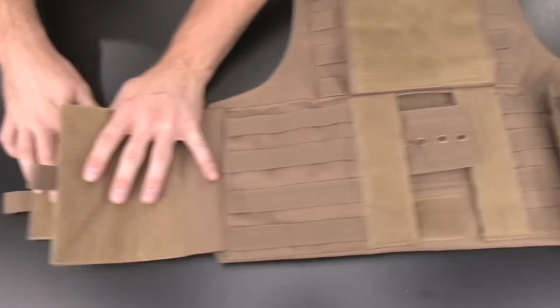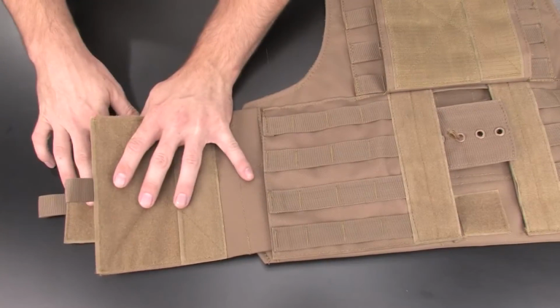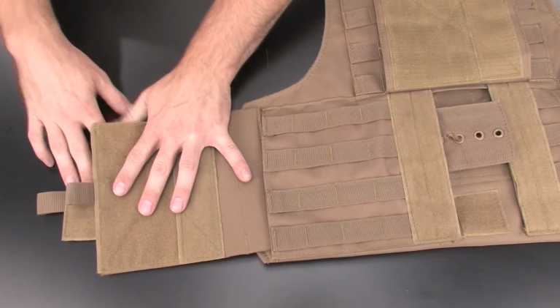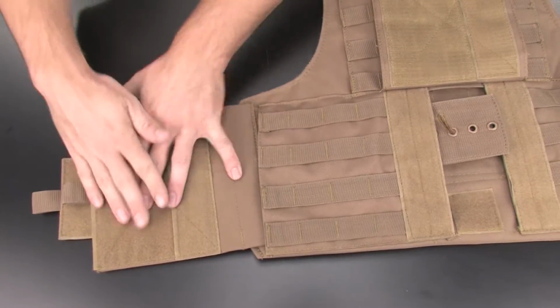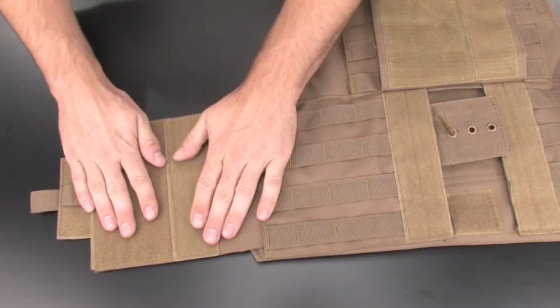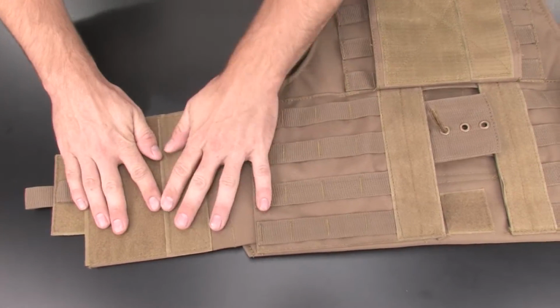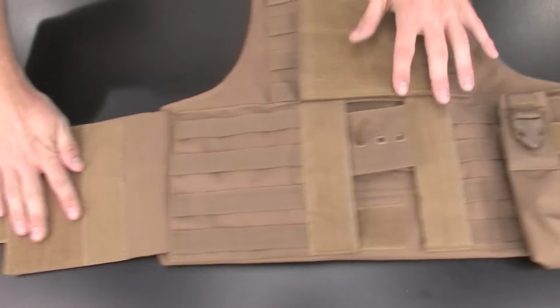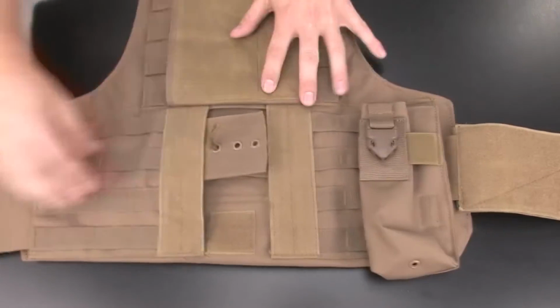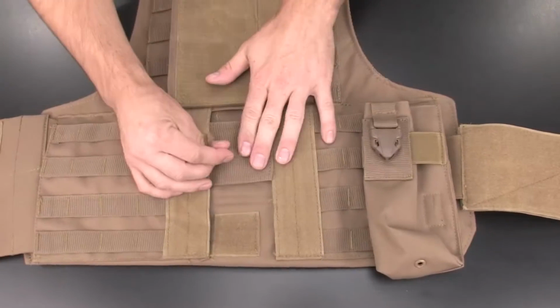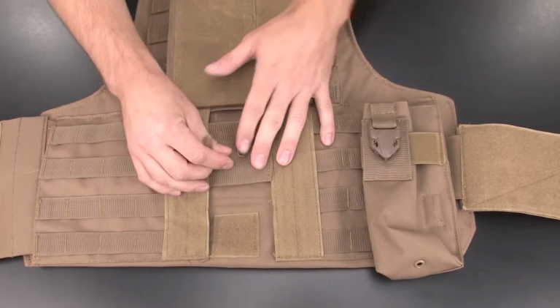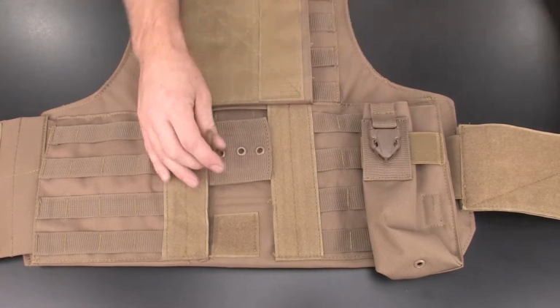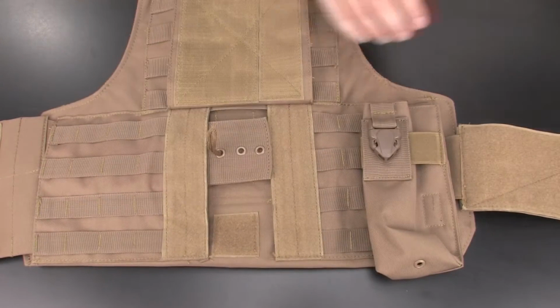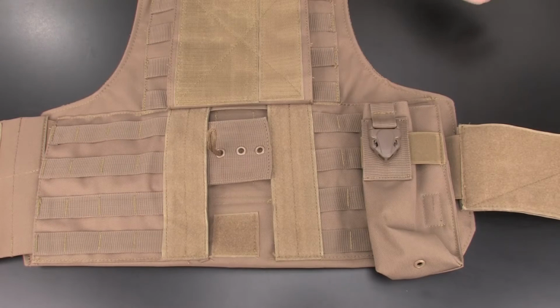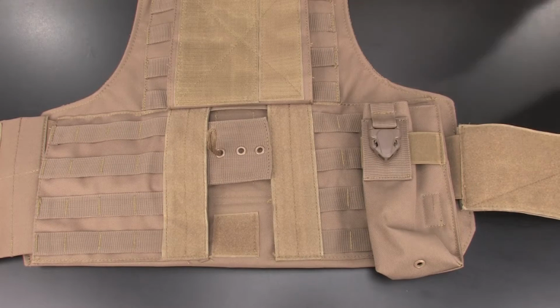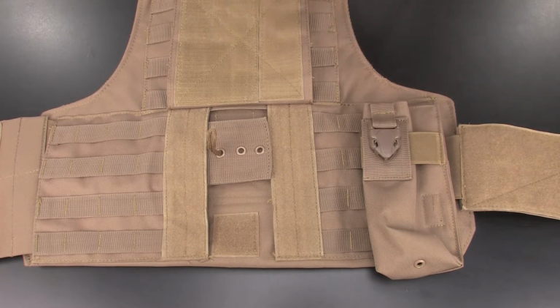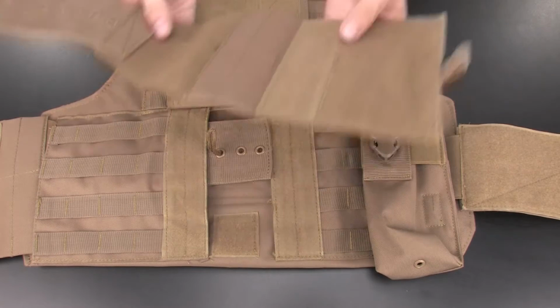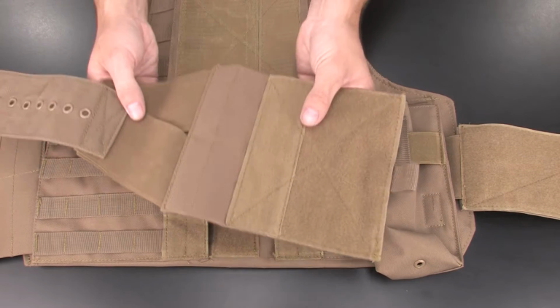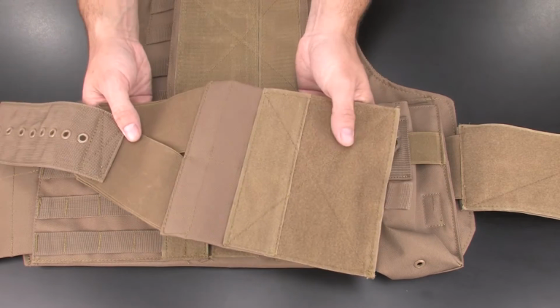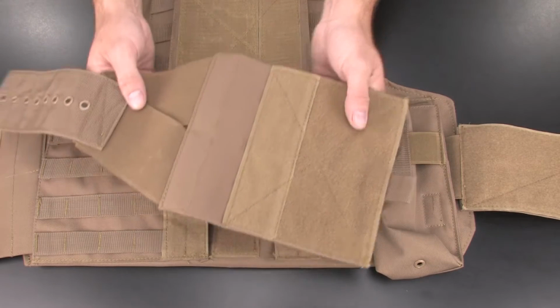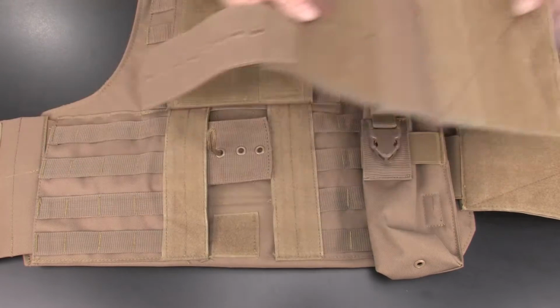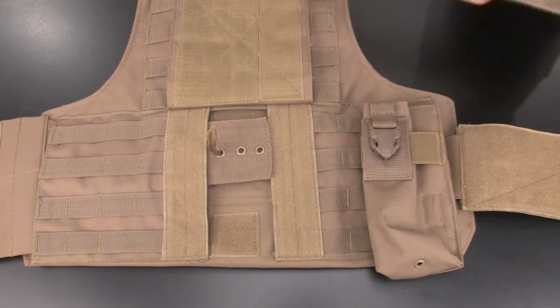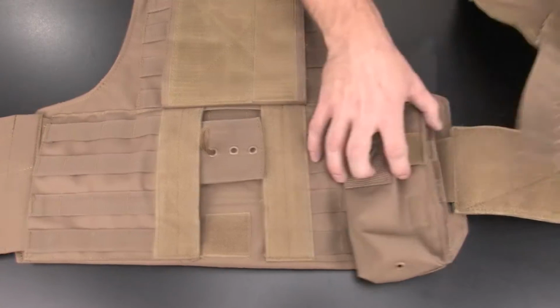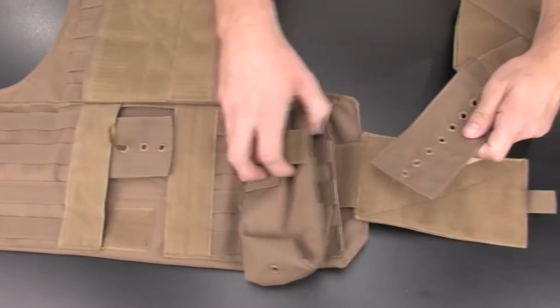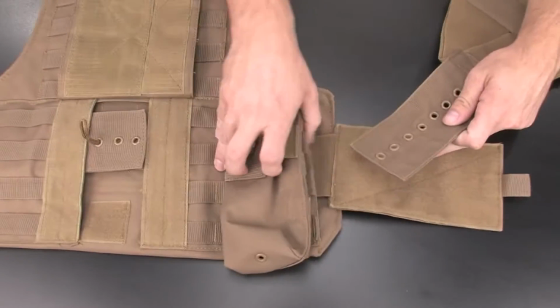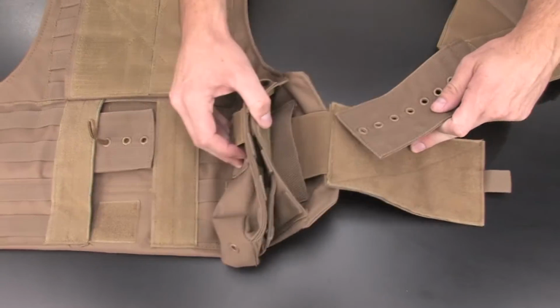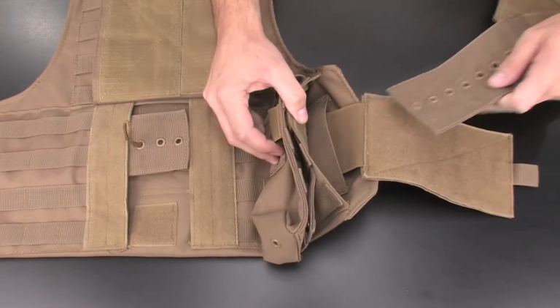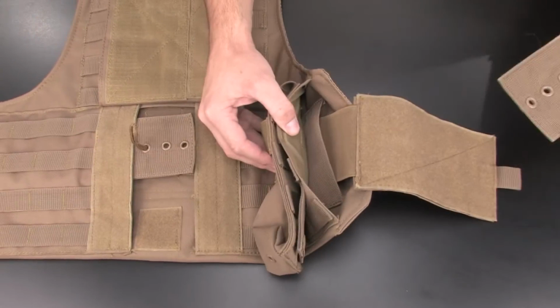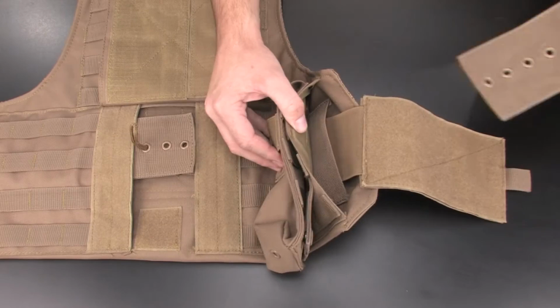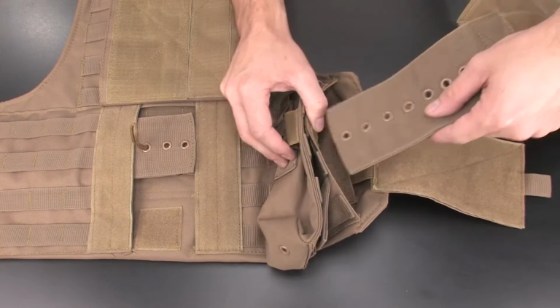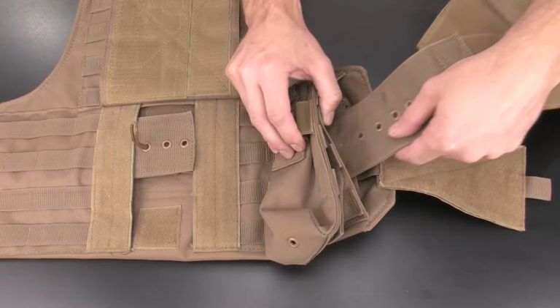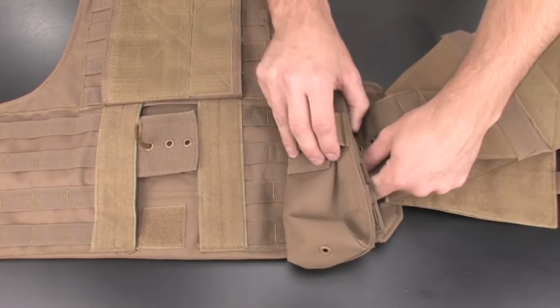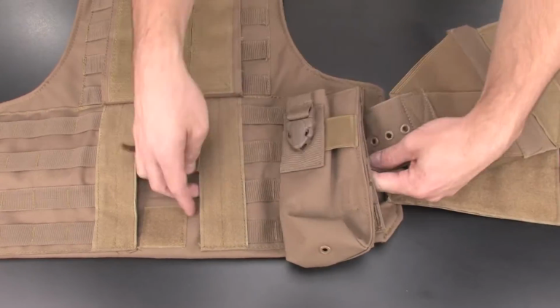Next, thread the paracord loop through the desired grommet to adjust the tightness of the vest. Repeat this process with the other large cummerbund, and be sure to thread the paracord loop through the same grommet as the other side.